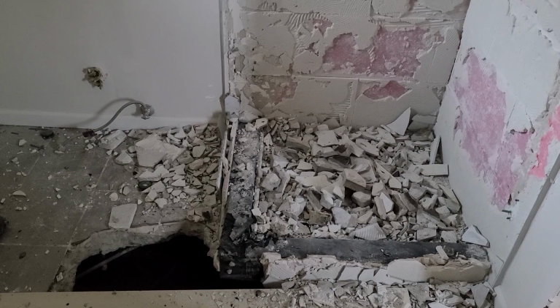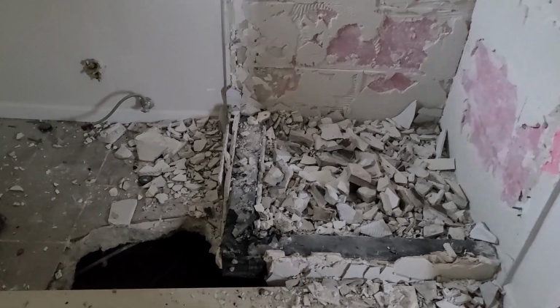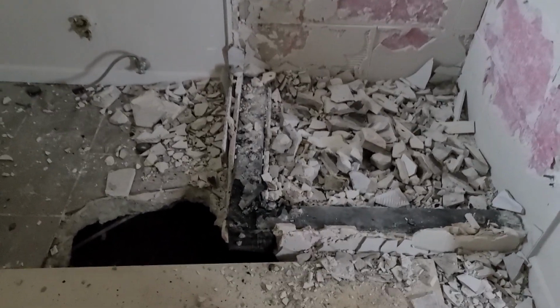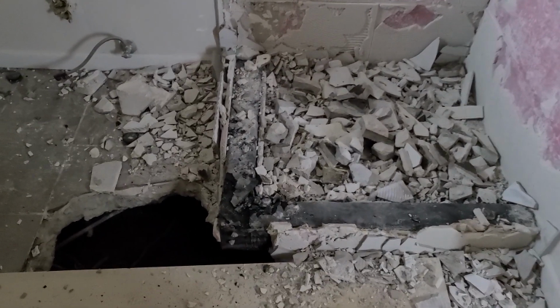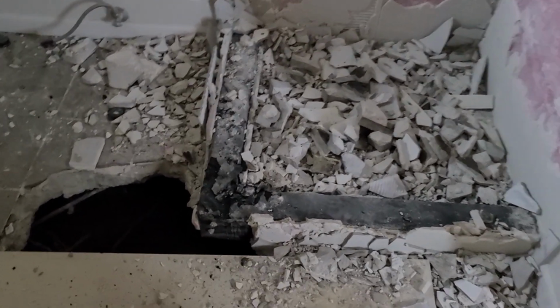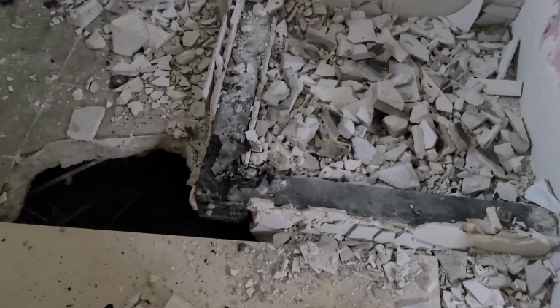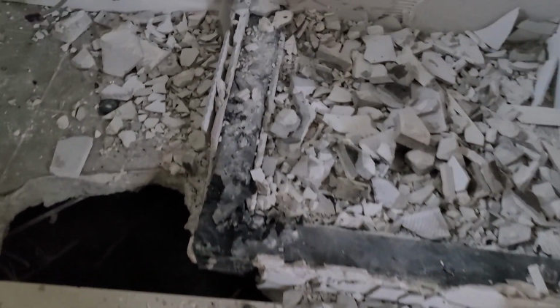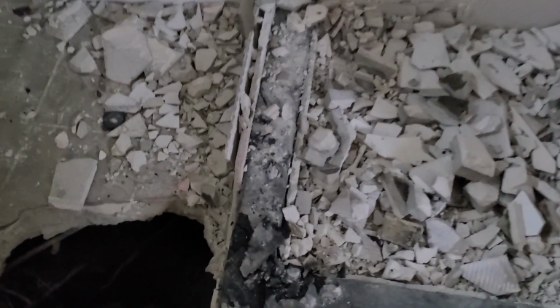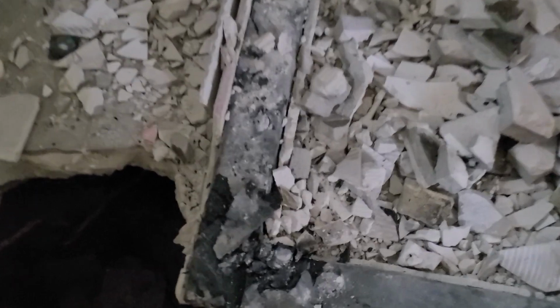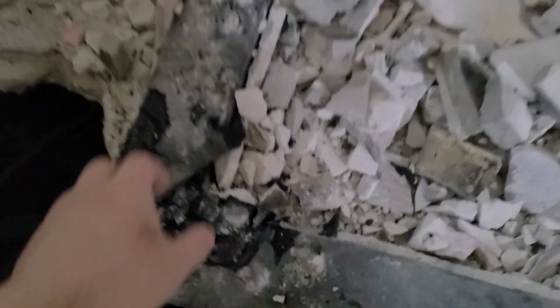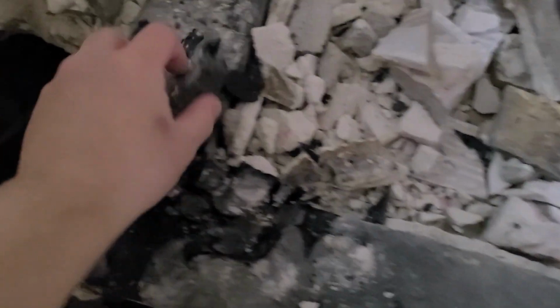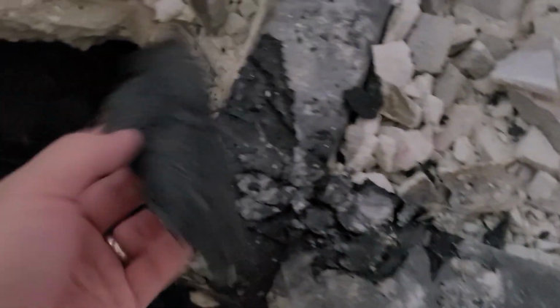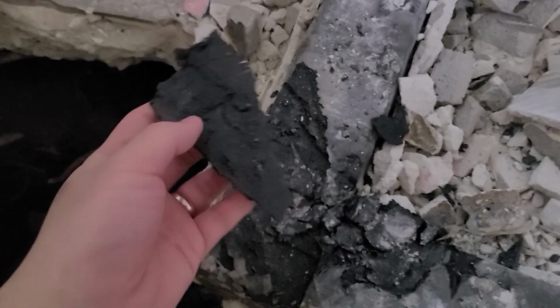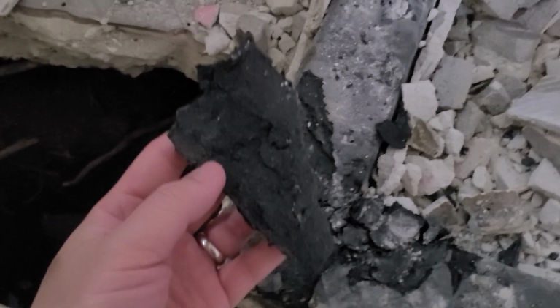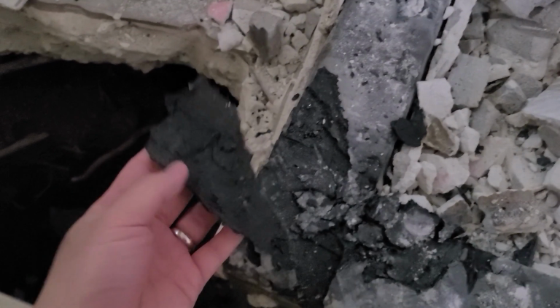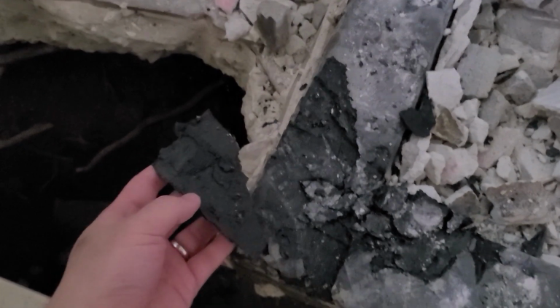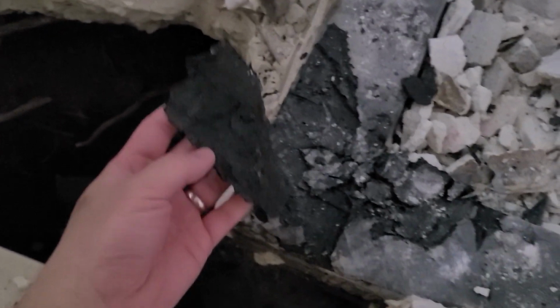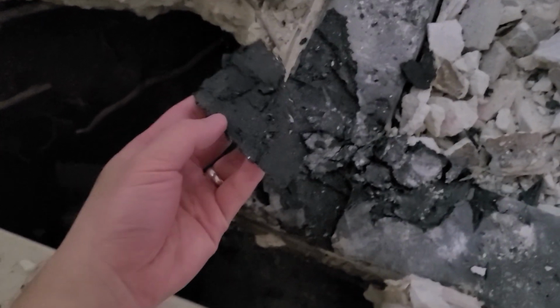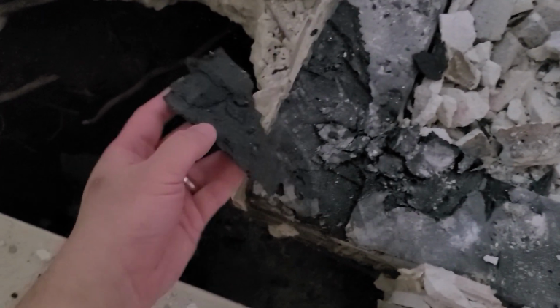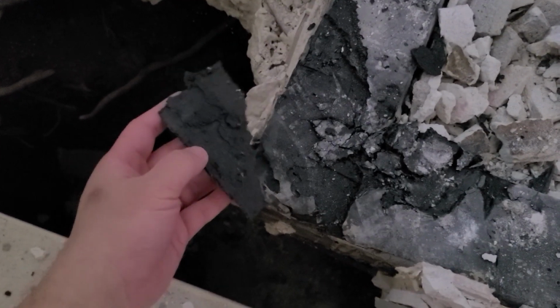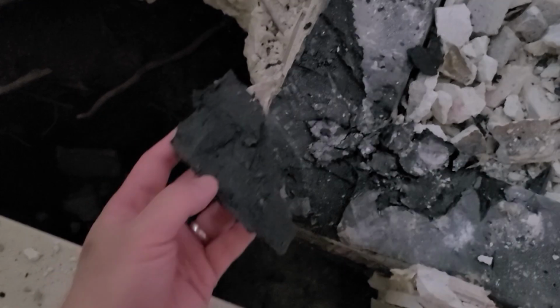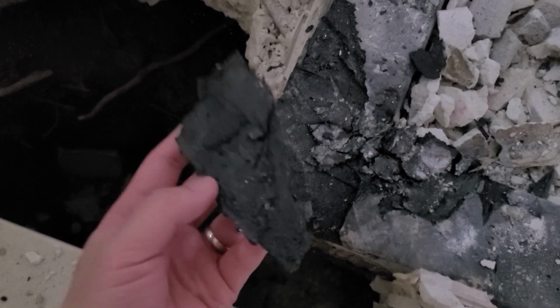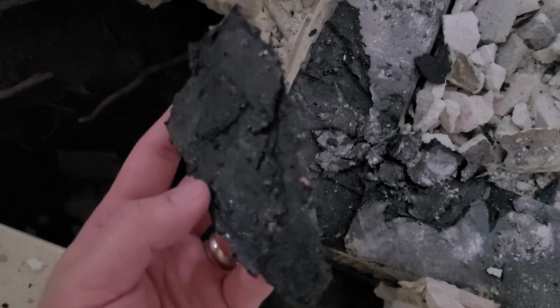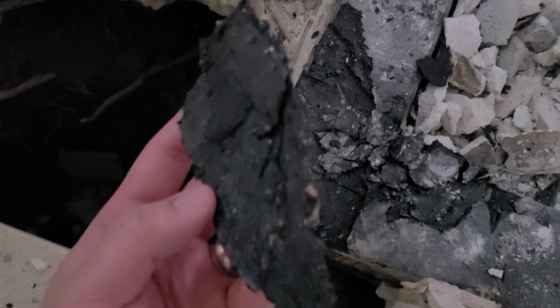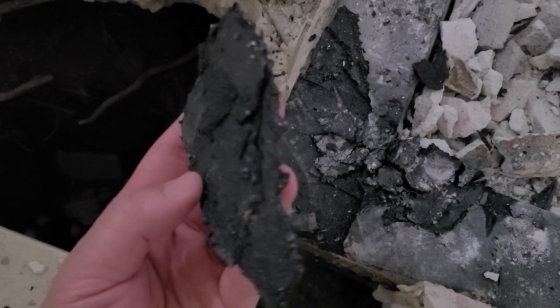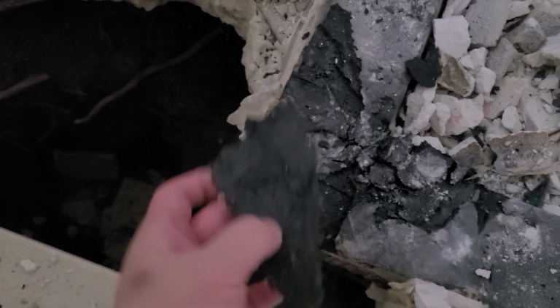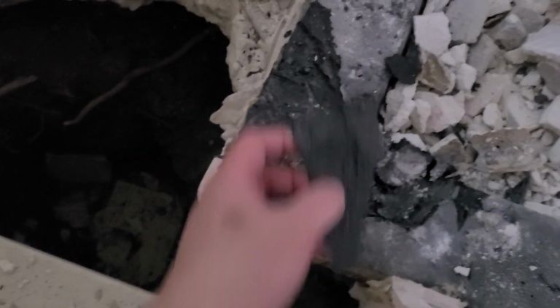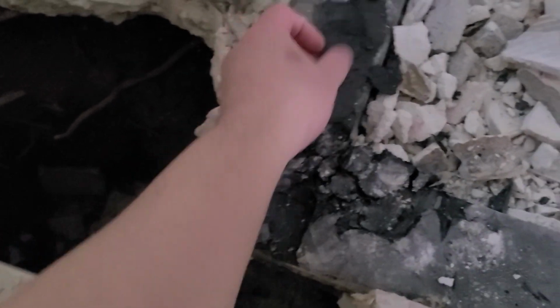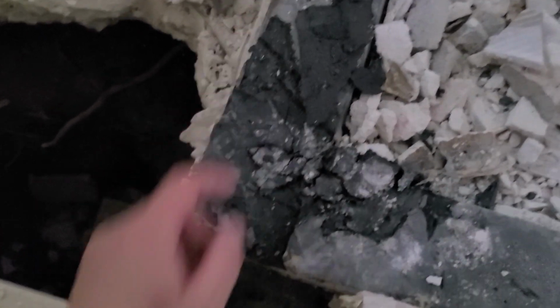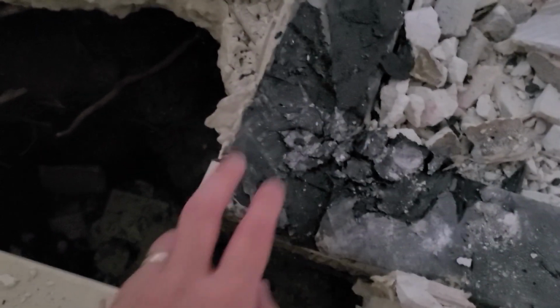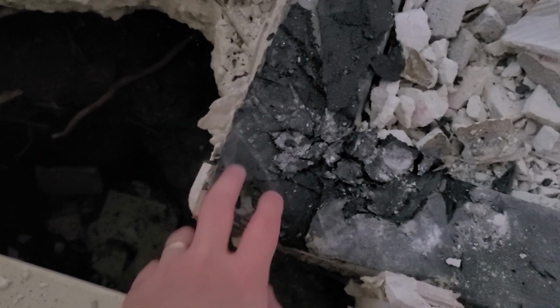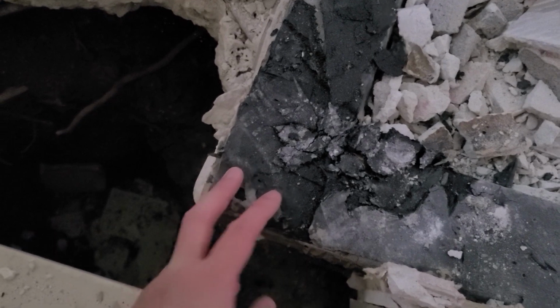We are going to take a break for today because we hit some asphalt tar material that the sledgehammer is not breaking through easily. So we'll do some research on that tomorrow.